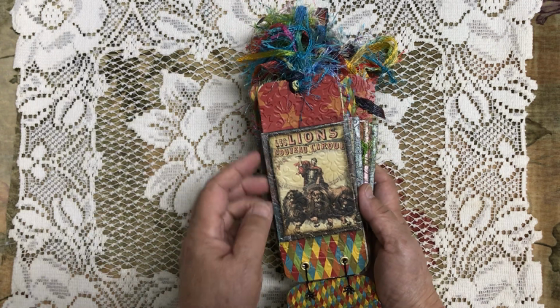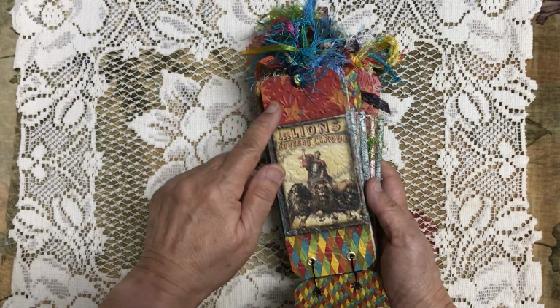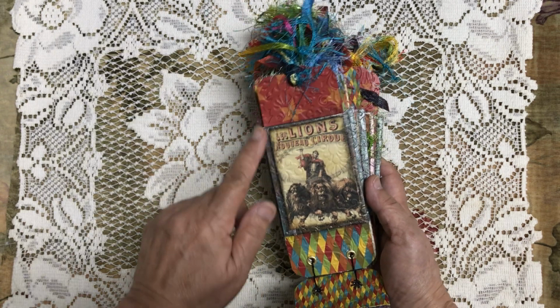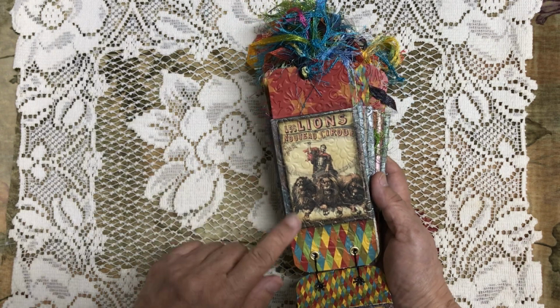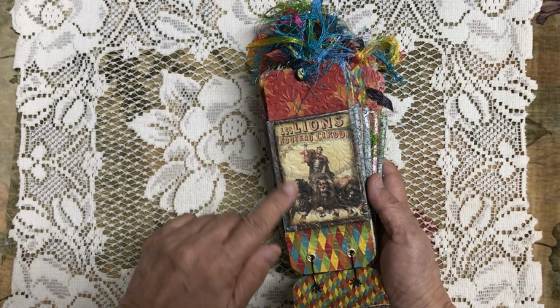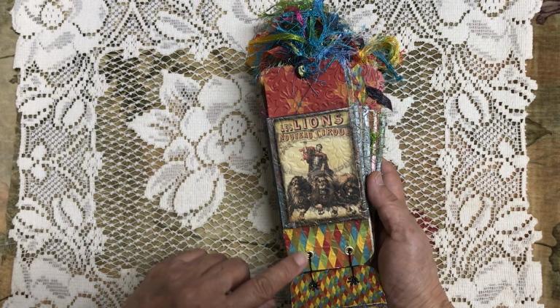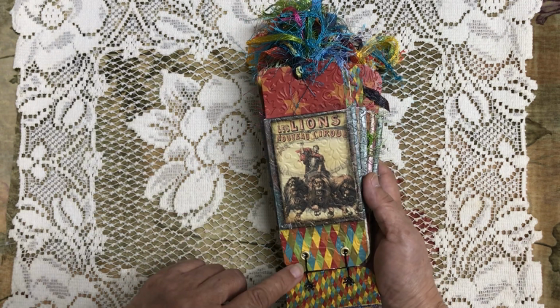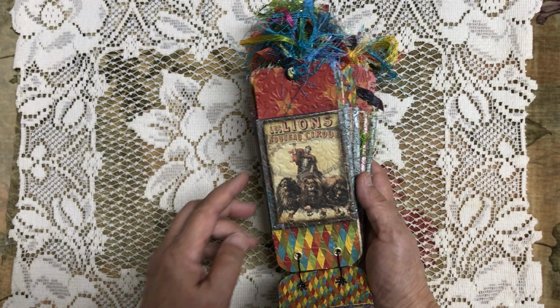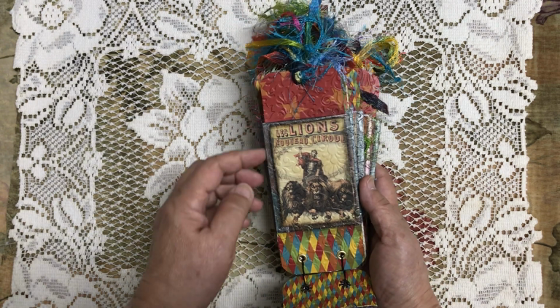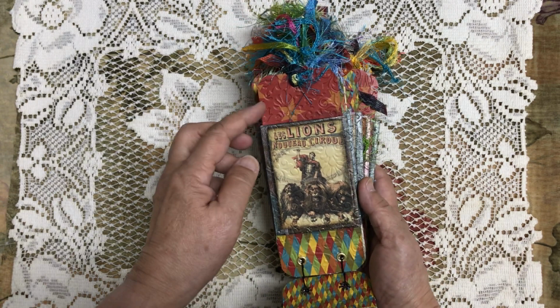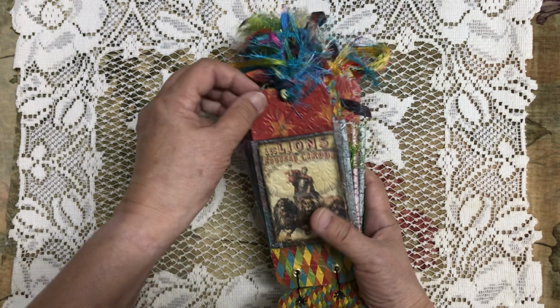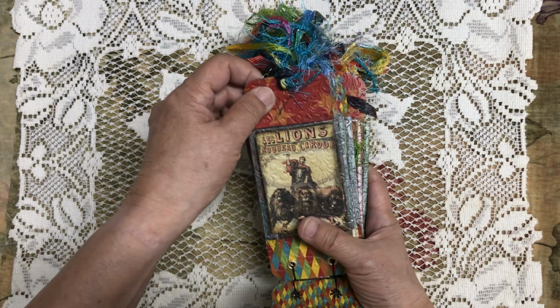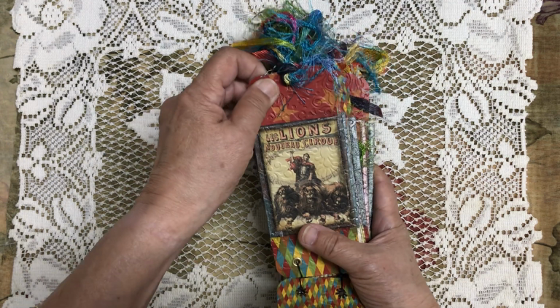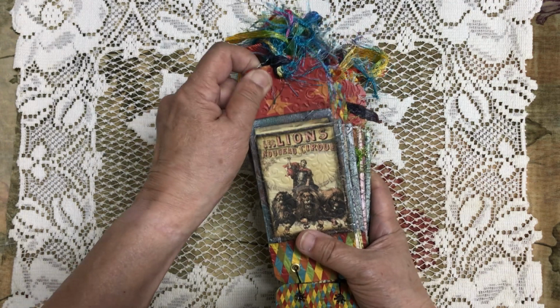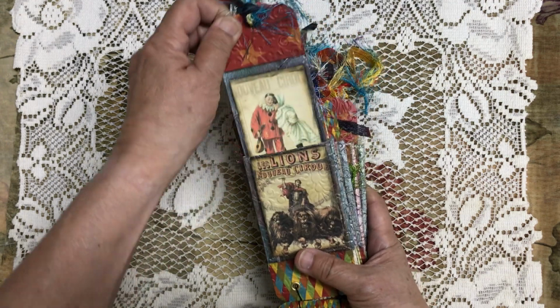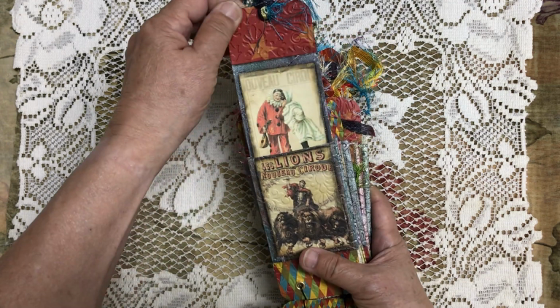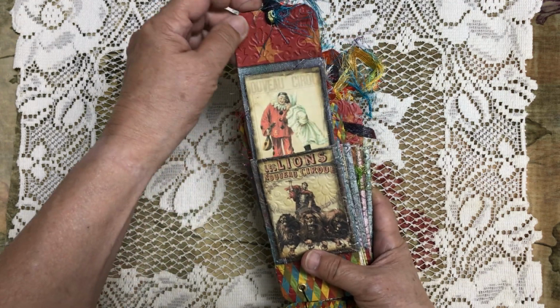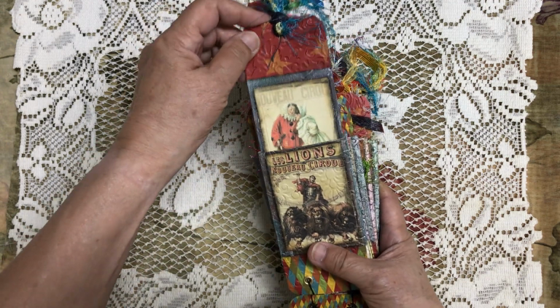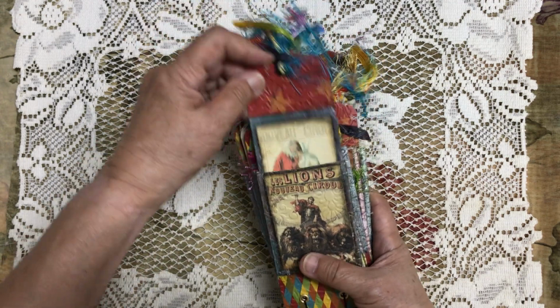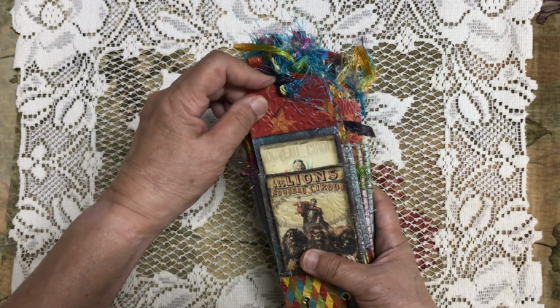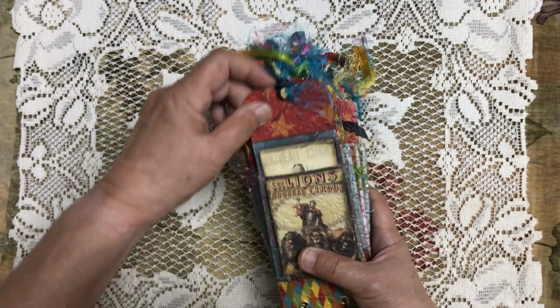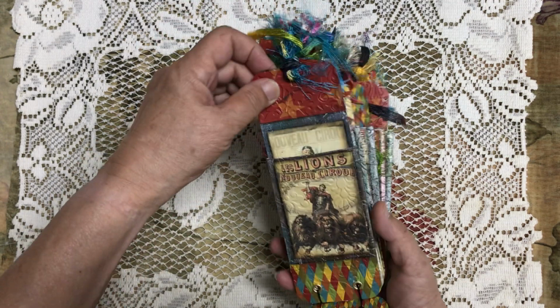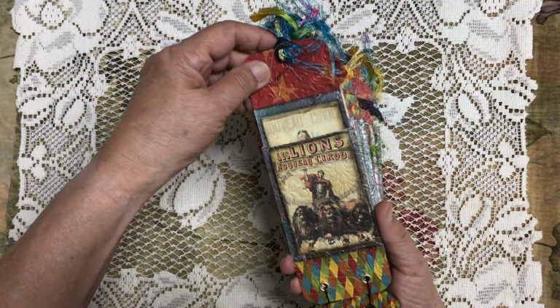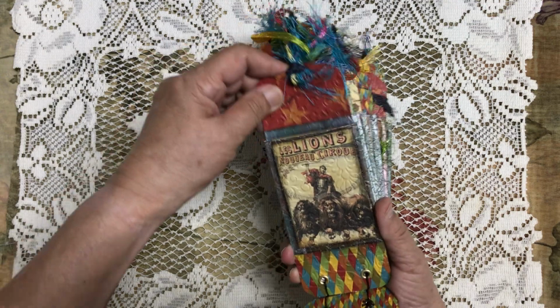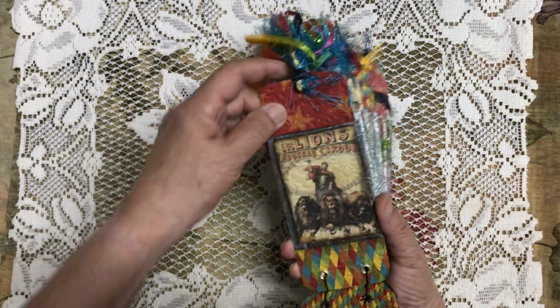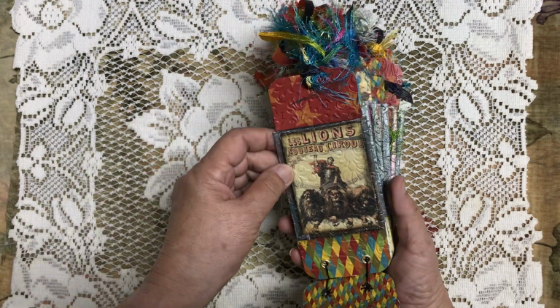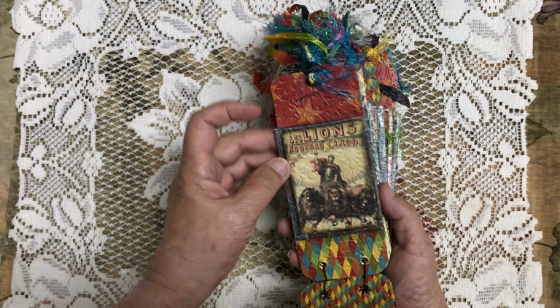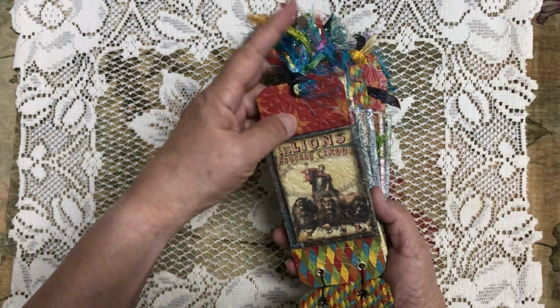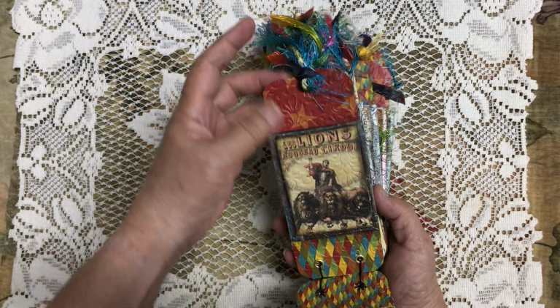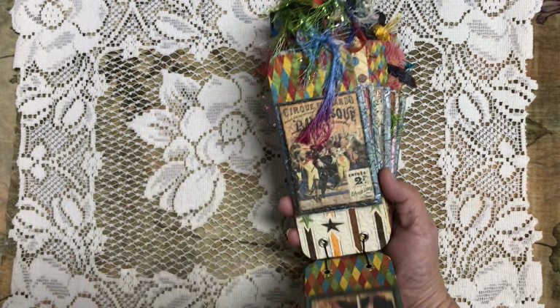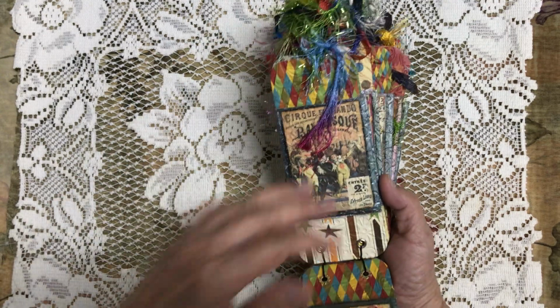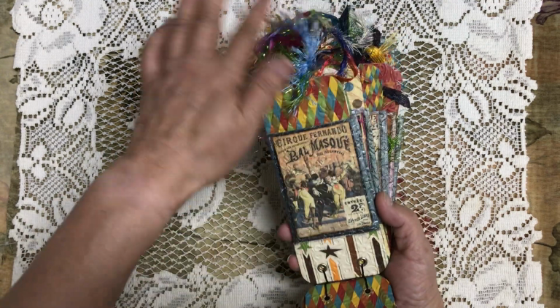I also ran it through the embosser and I like that look. That's what Lori Marie Jenkins did — it was just a nice effect and it added something to that scrapbook paper to make it a little more interesting.